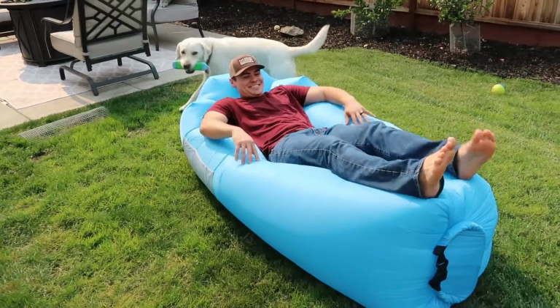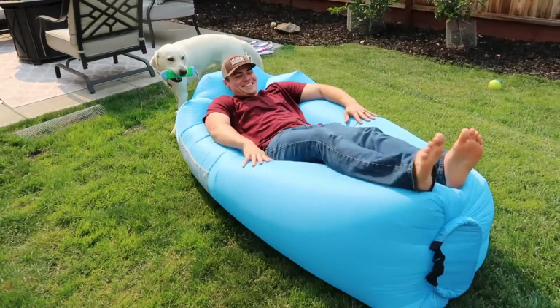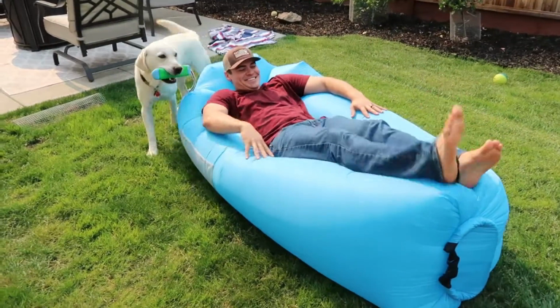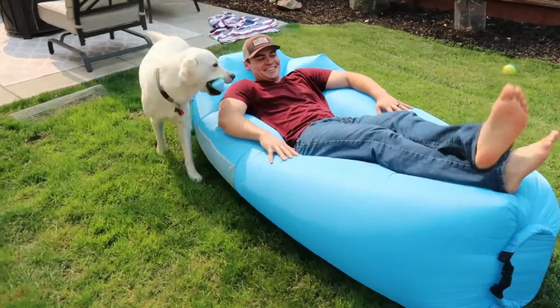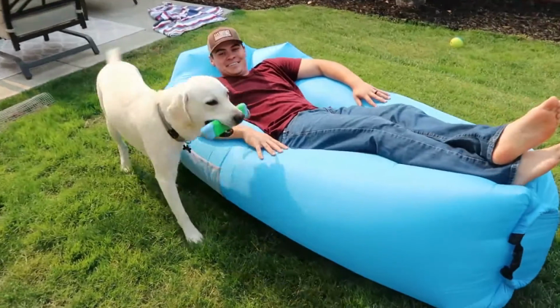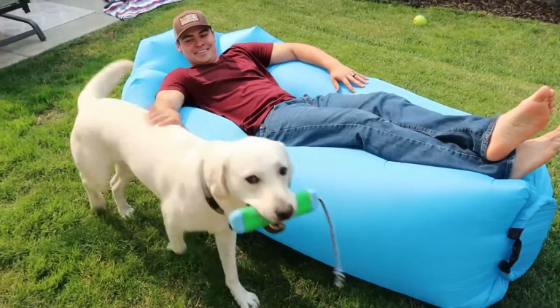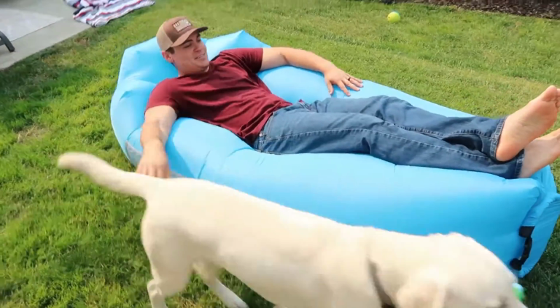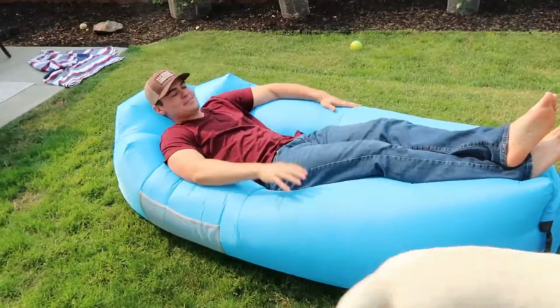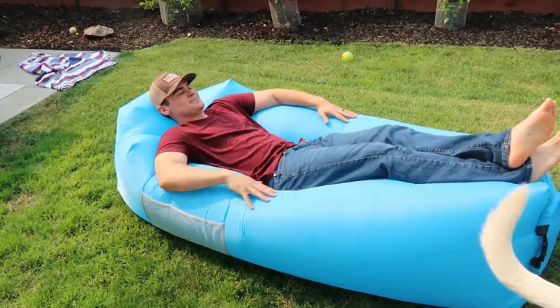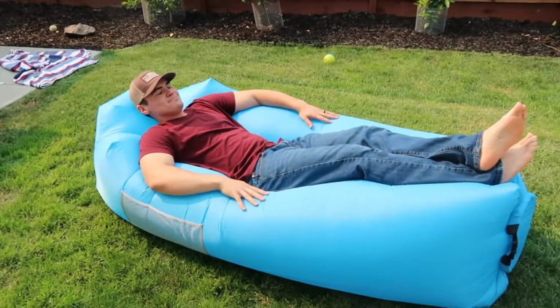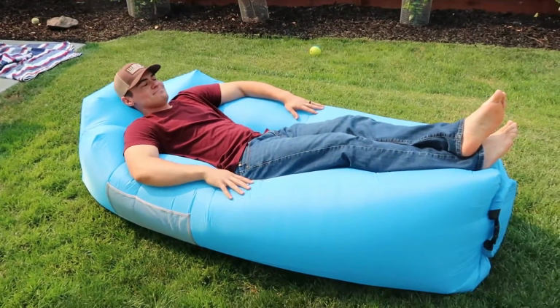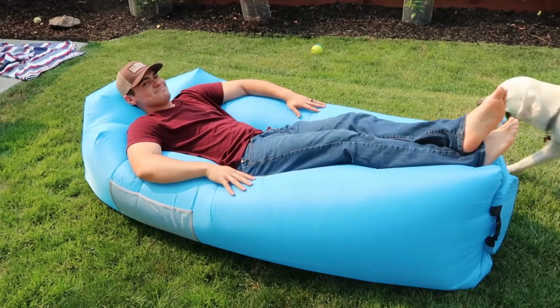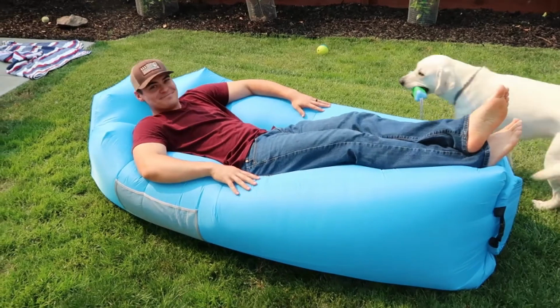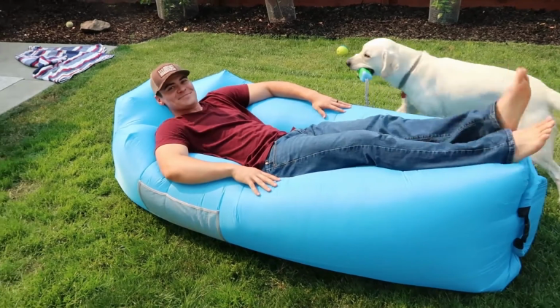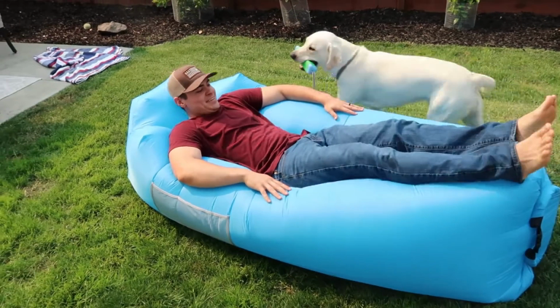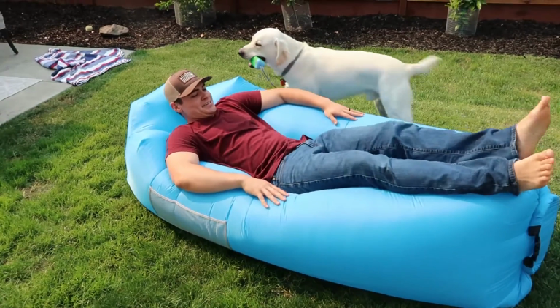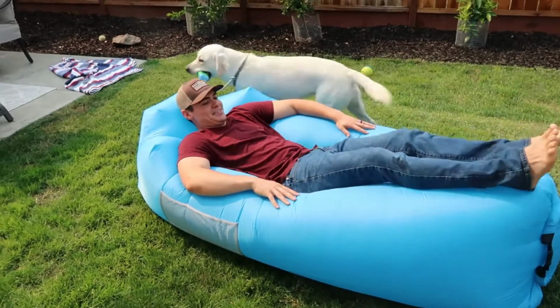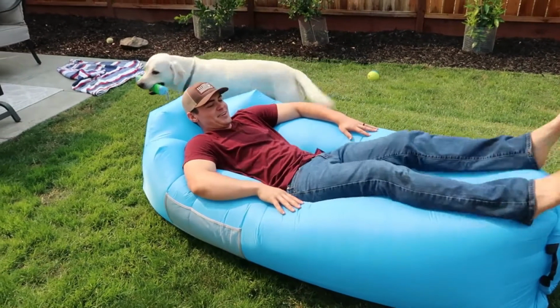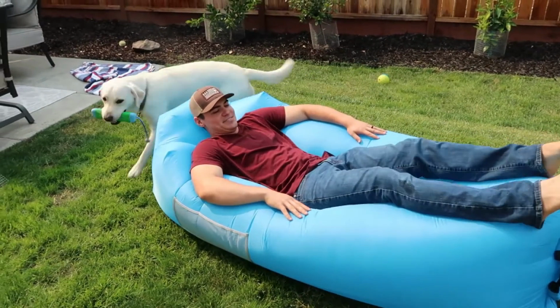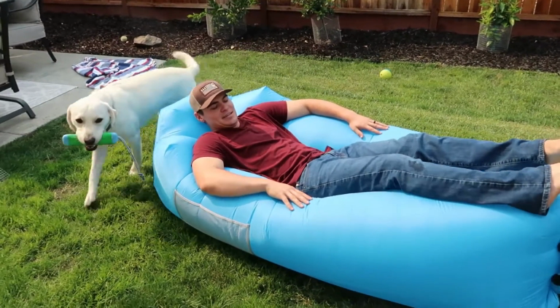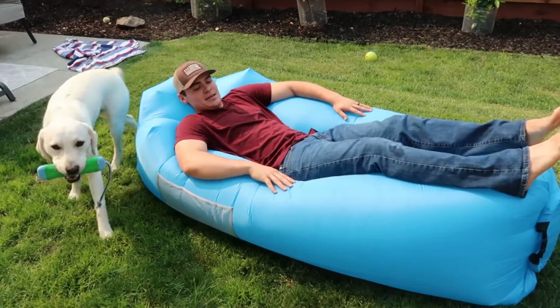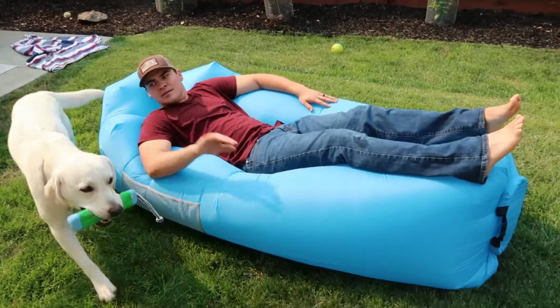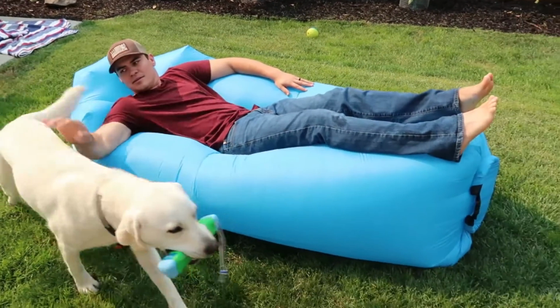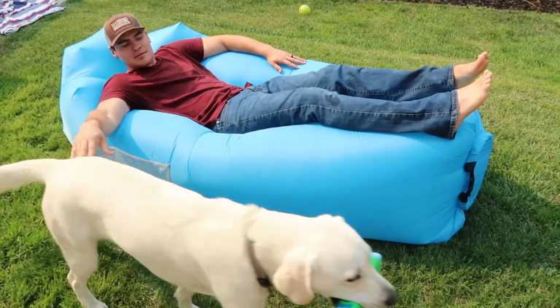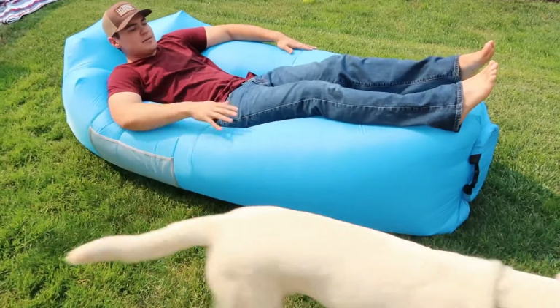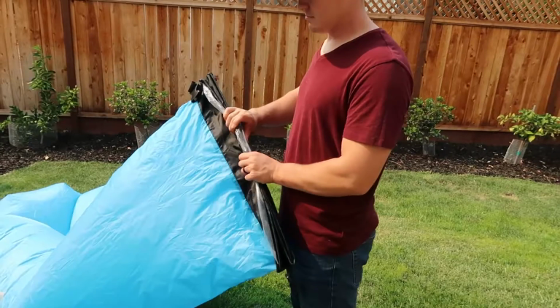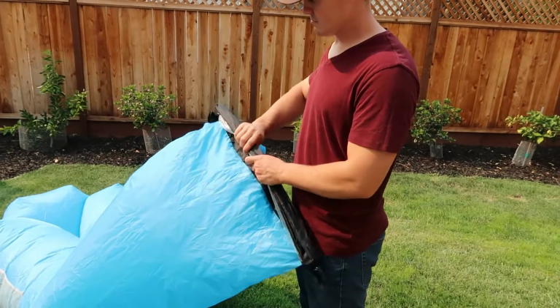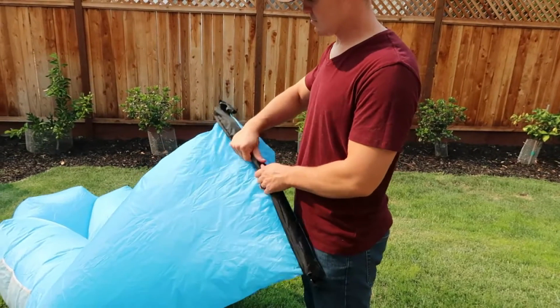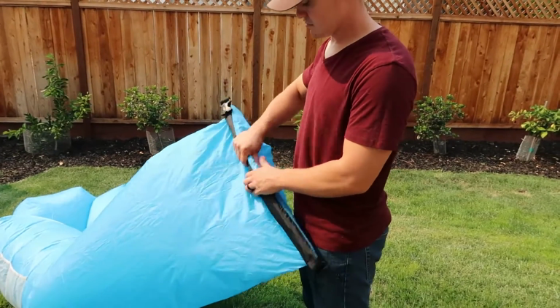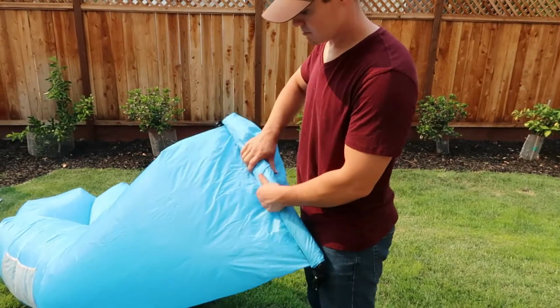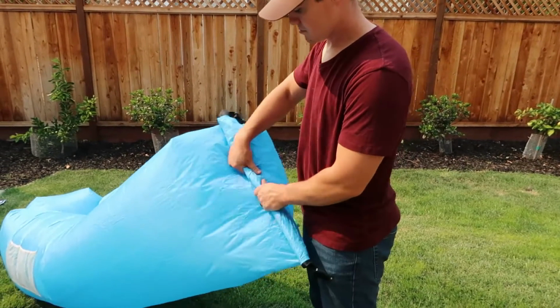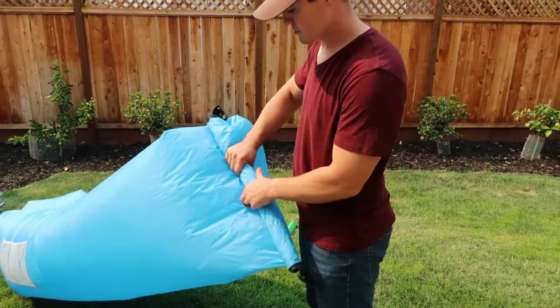It's pretty cool, I enjoyed it. It holds up to 400 pounds. It also has a mesh little bag on the side so you can put your electronics or whatever accessories you need in it, and then you simply just roll it up and tie it after you inflate it, and you're good to go.